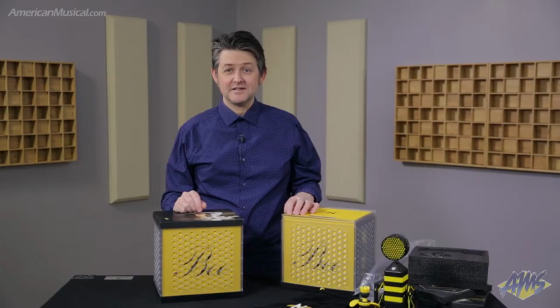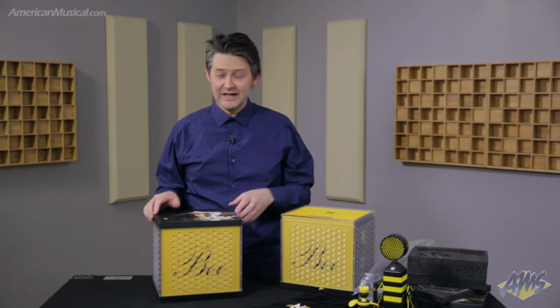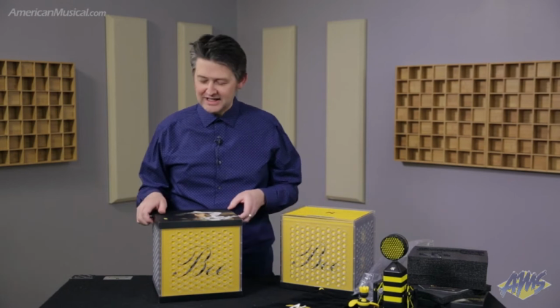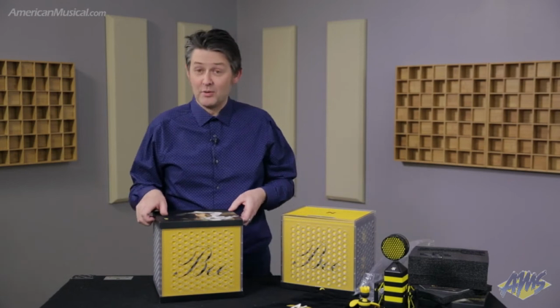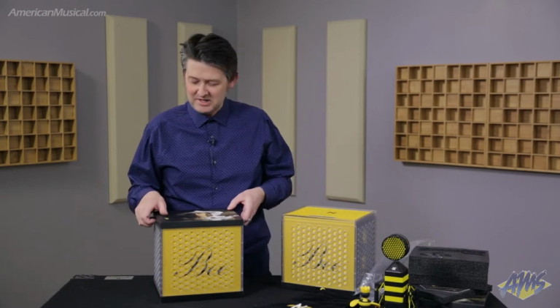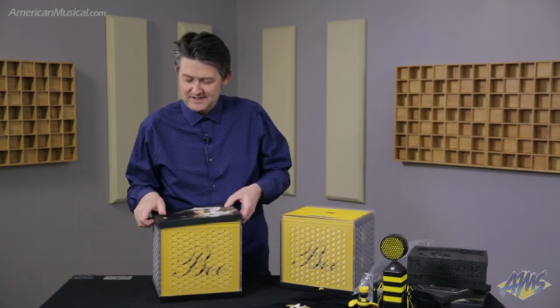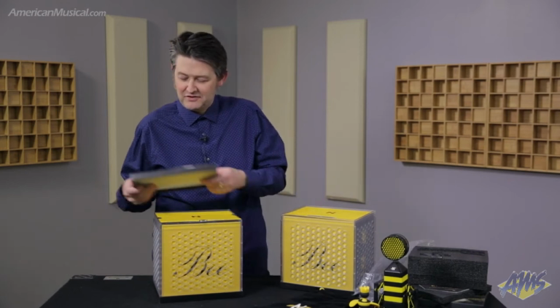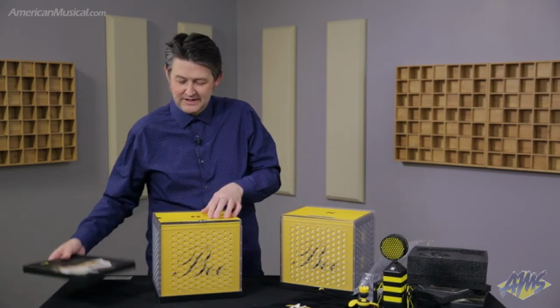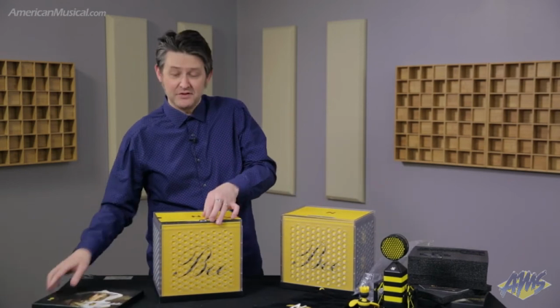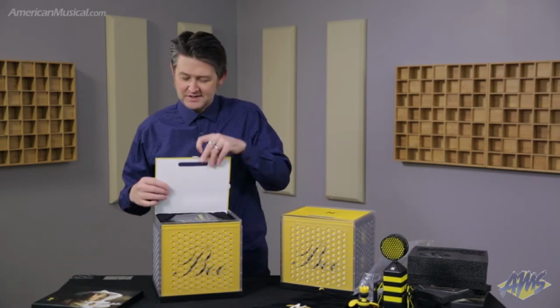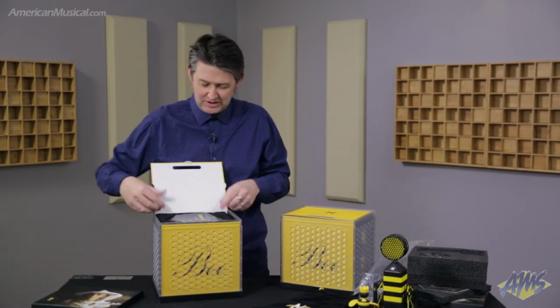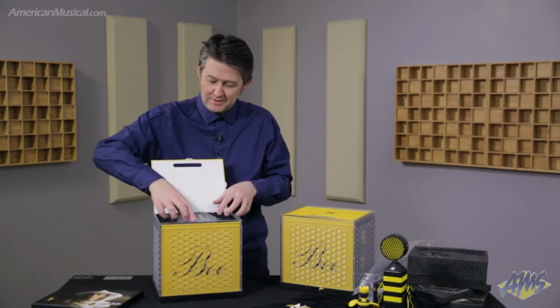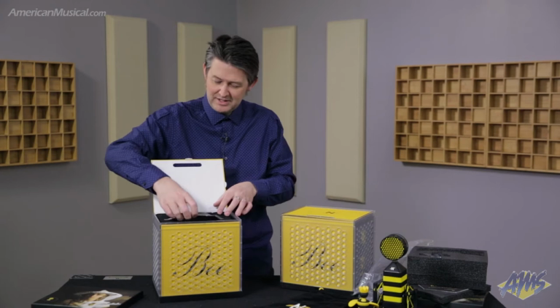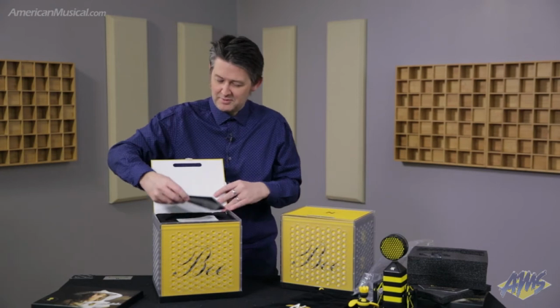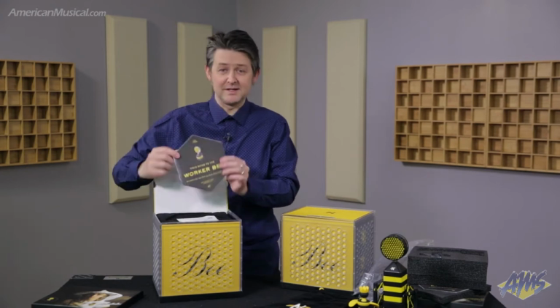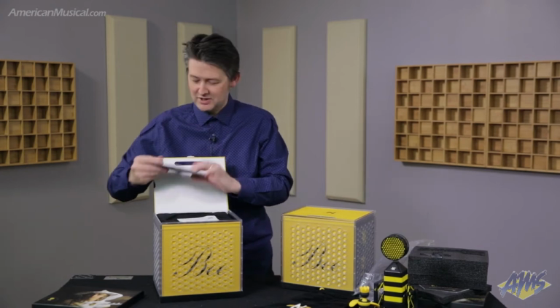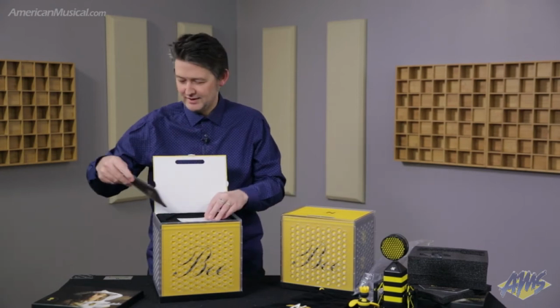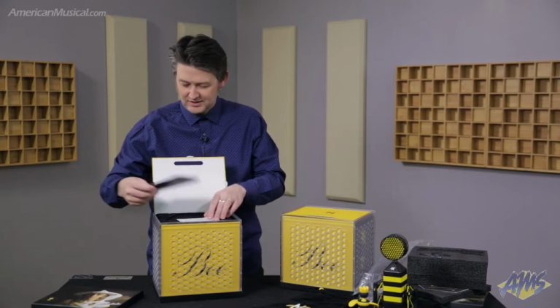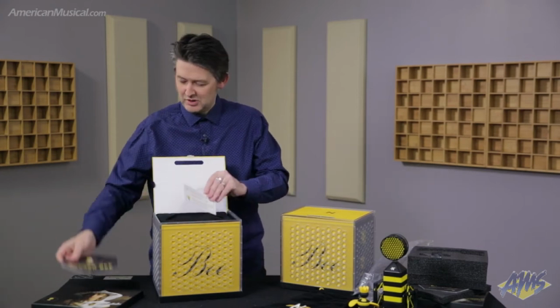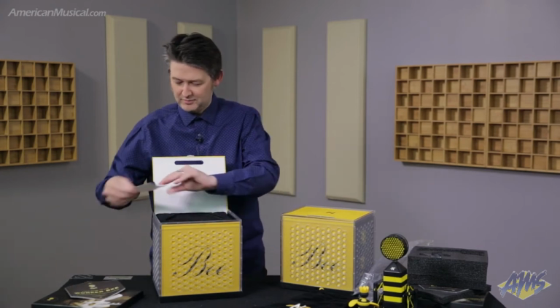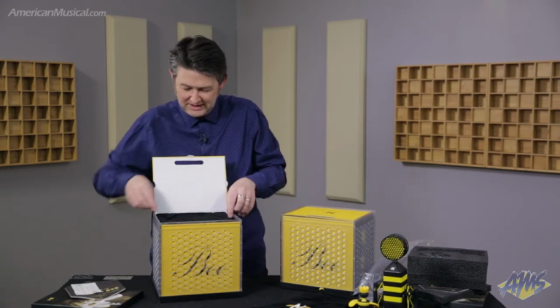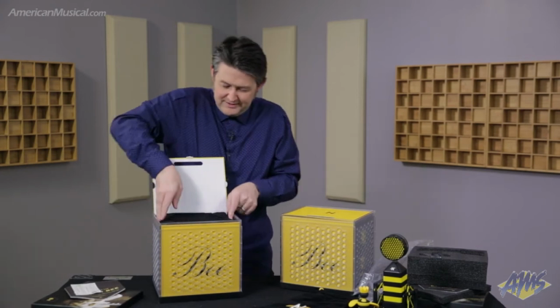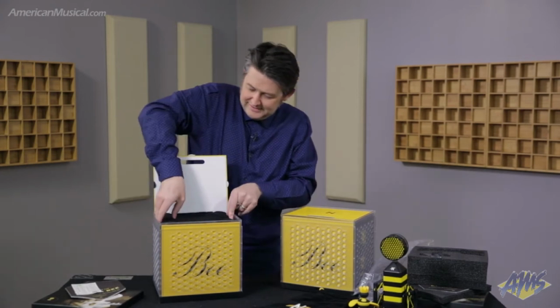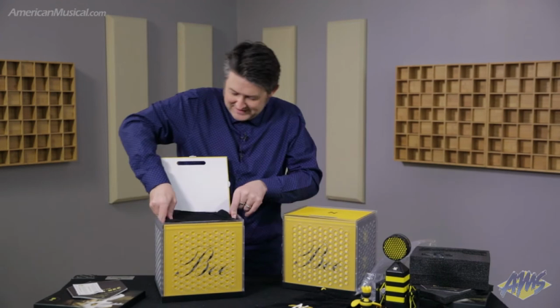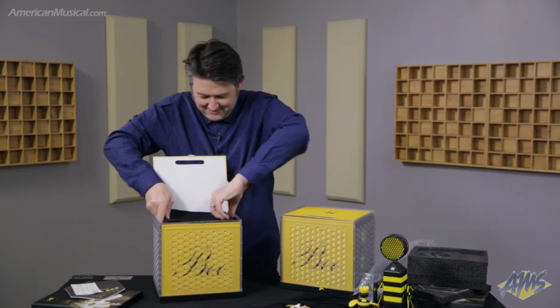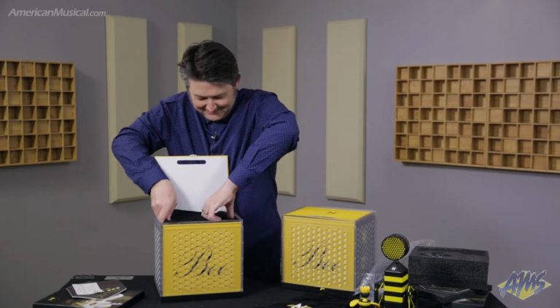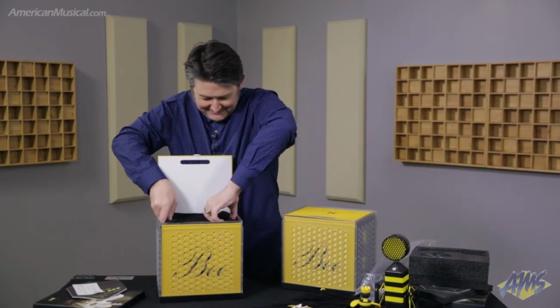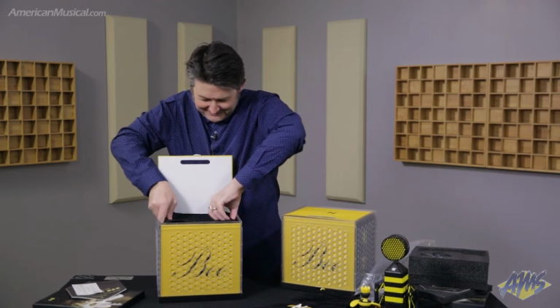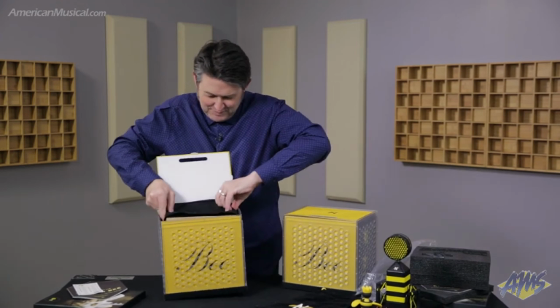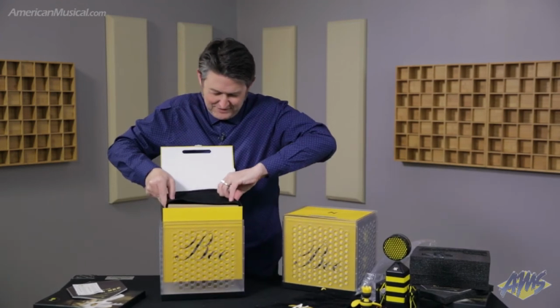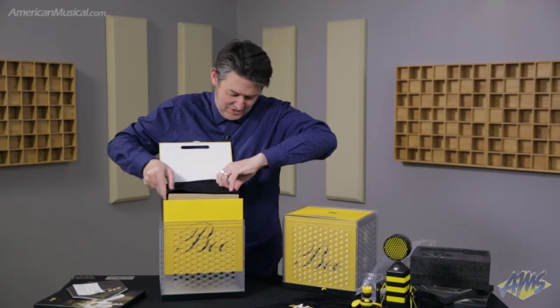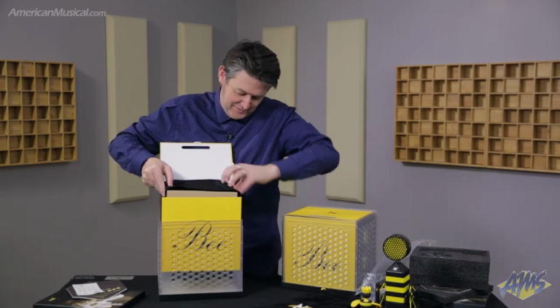Let's go ahead and check out the Worker Bee. This microphone has a few differences, which I'll talk about. When you open the box up, you've got your instruction book and warranty card.